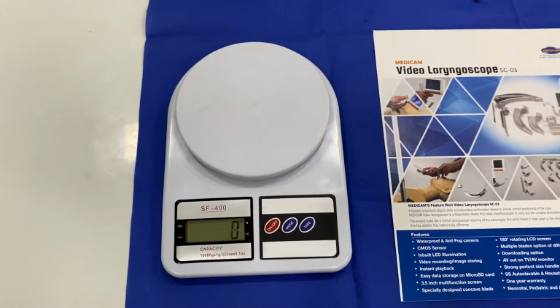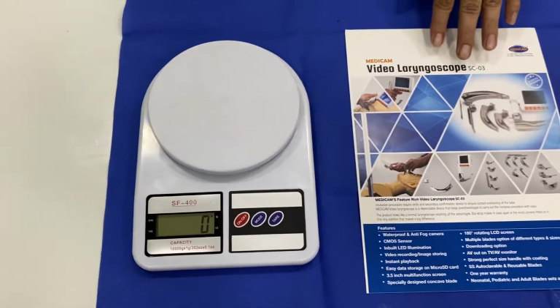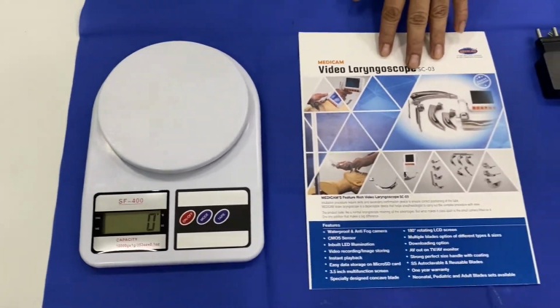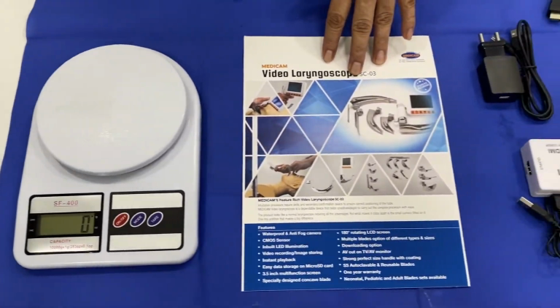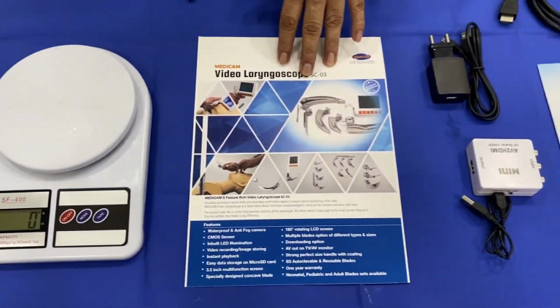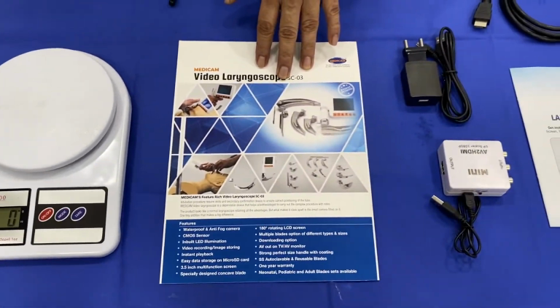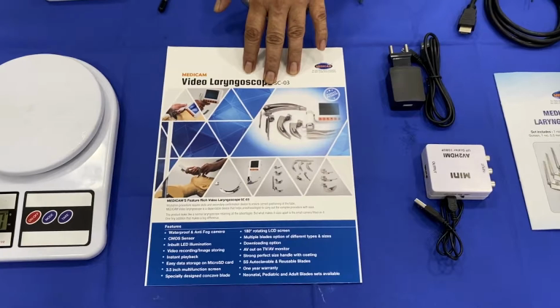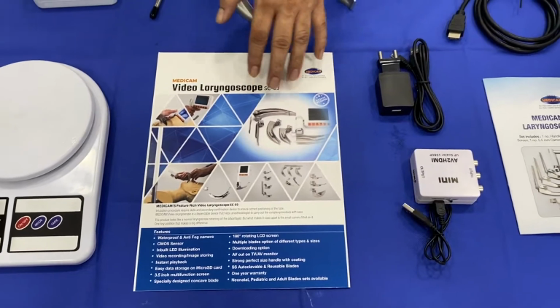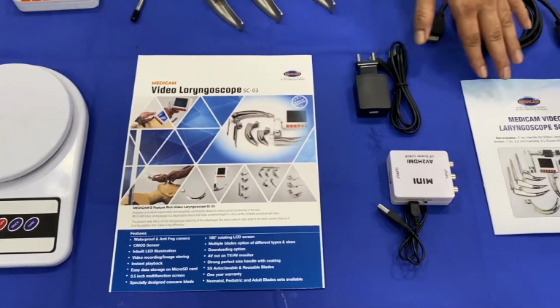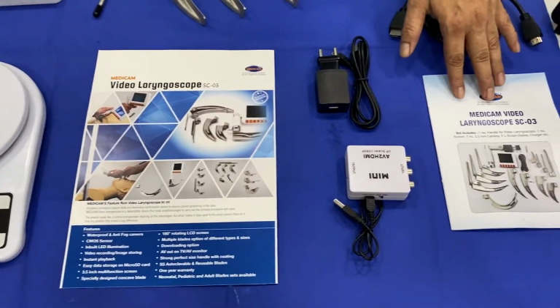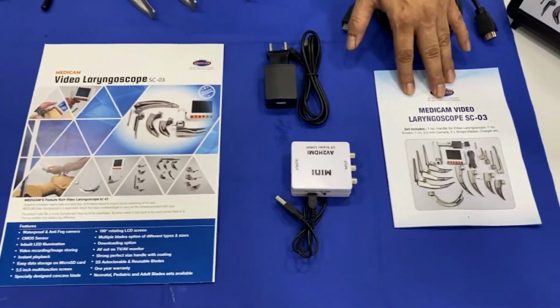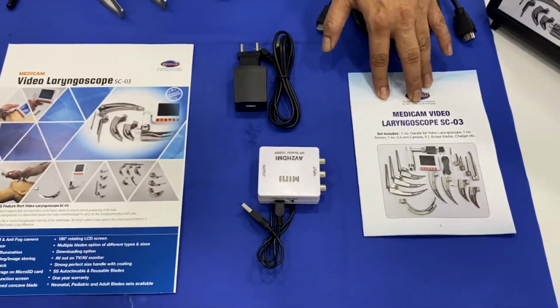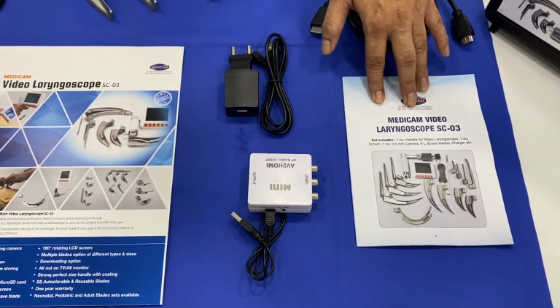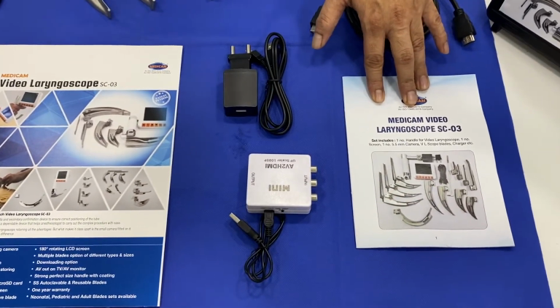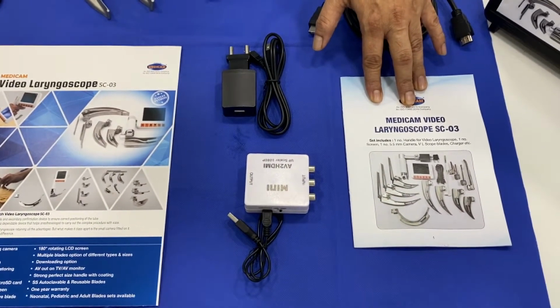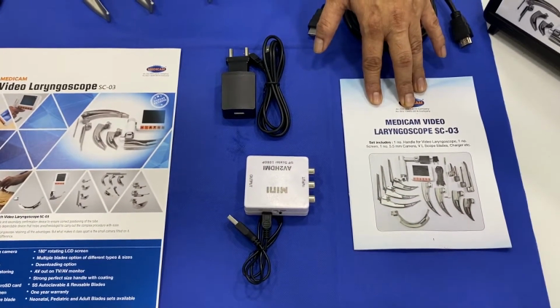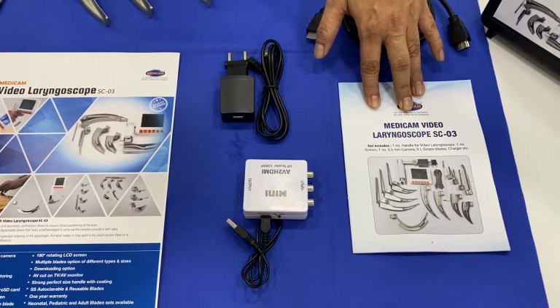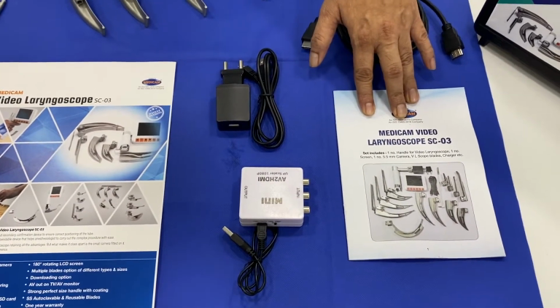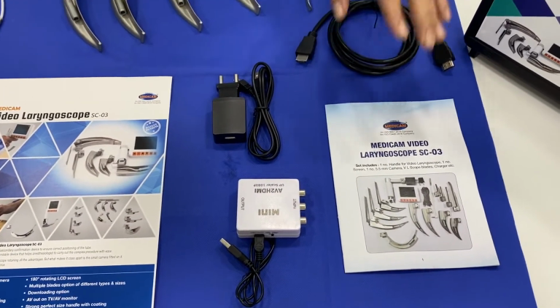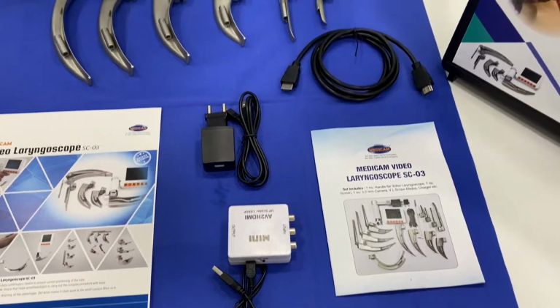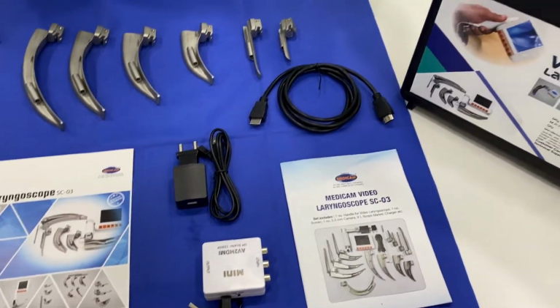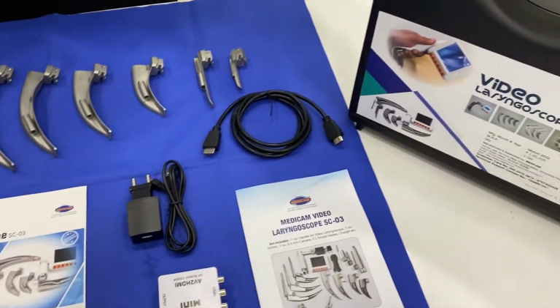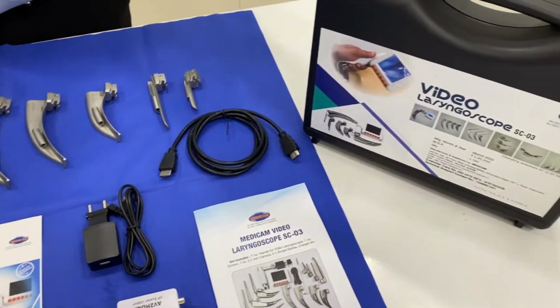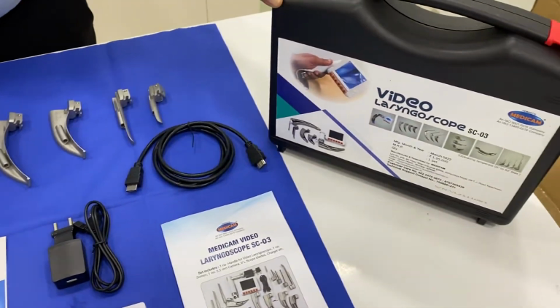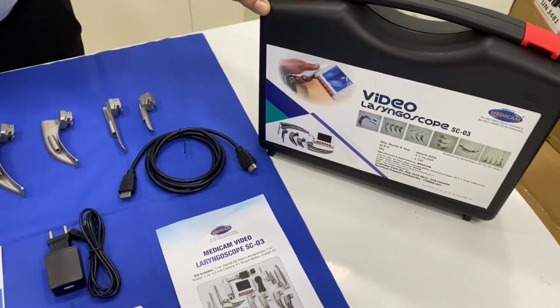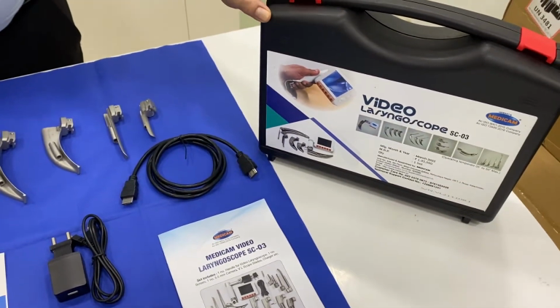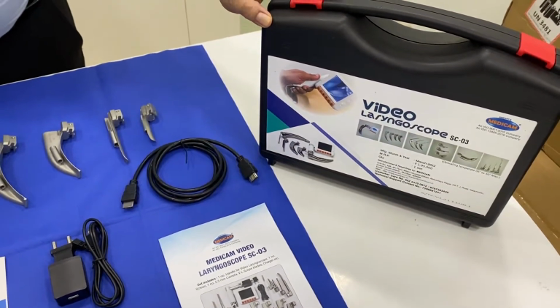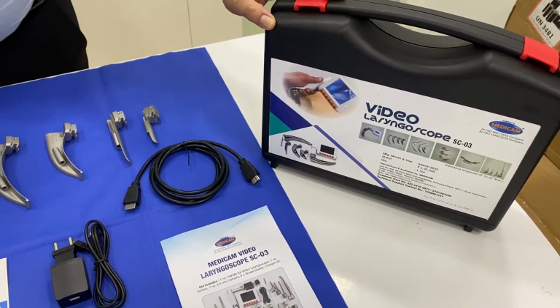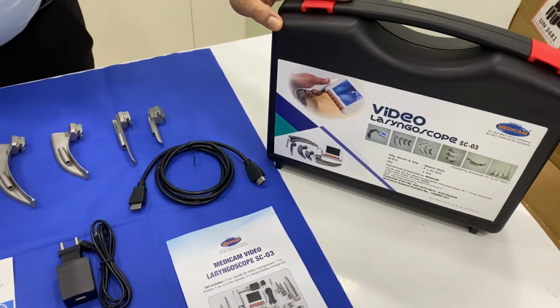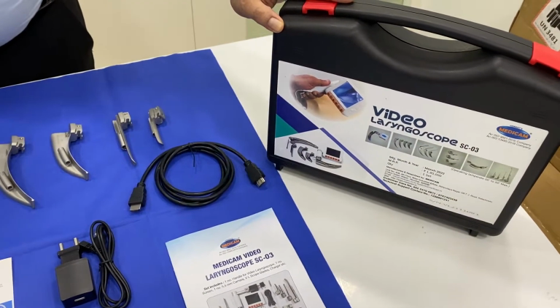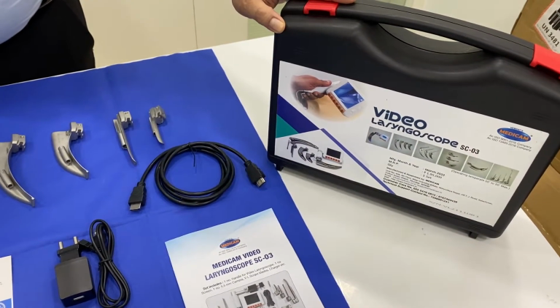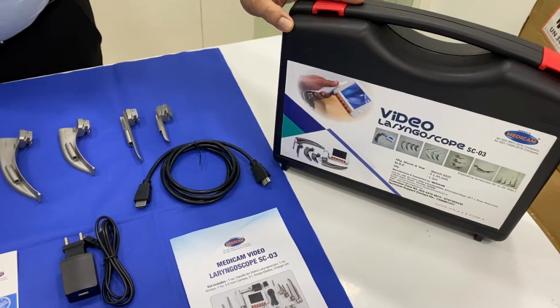This is the brochure of the SC03 video laryngoscope. This is the manual of the SC03 video laryngoscope. And this is the briefcase of the MediCam Video Laryngoscope SC03.